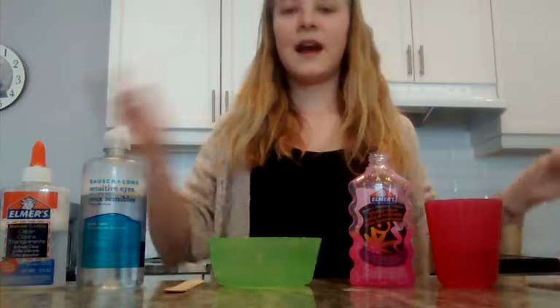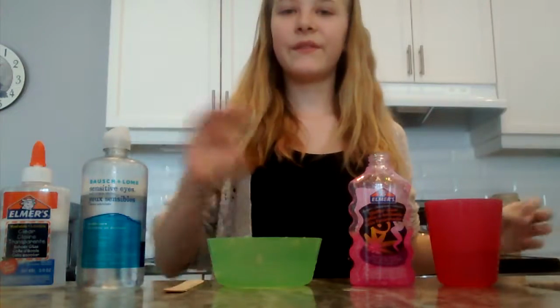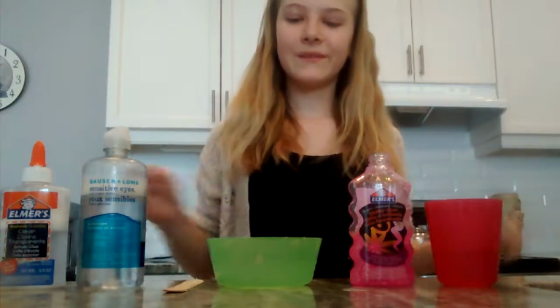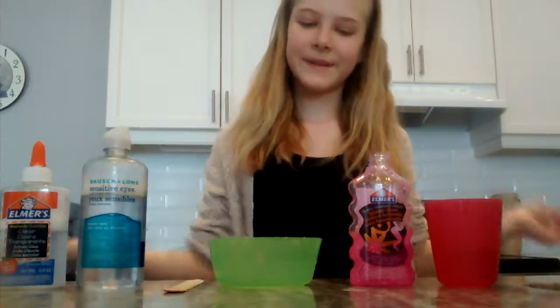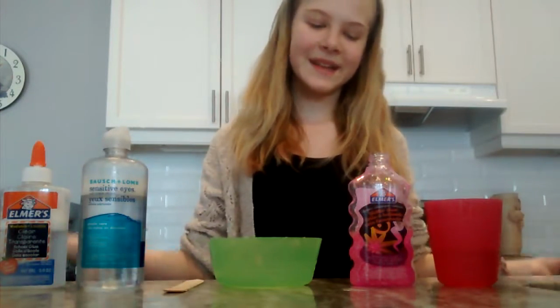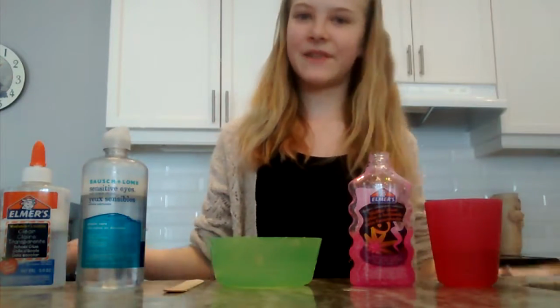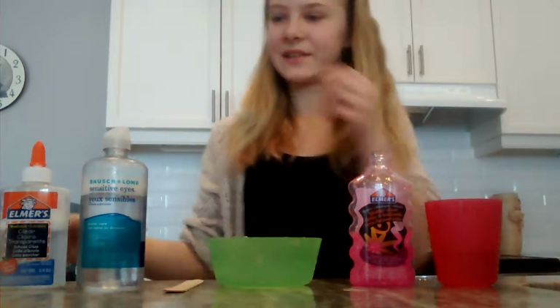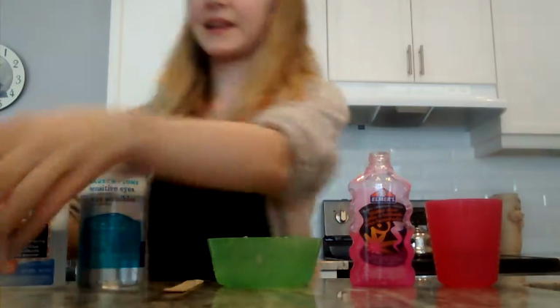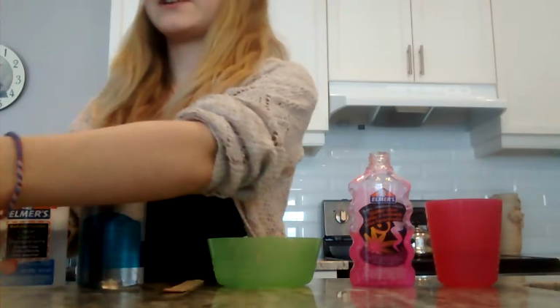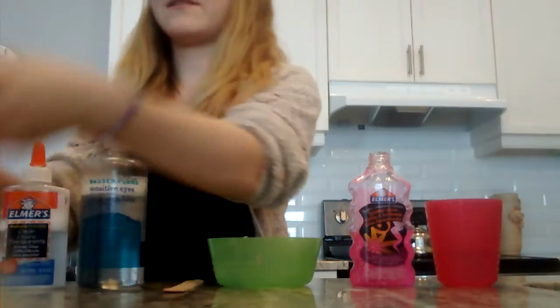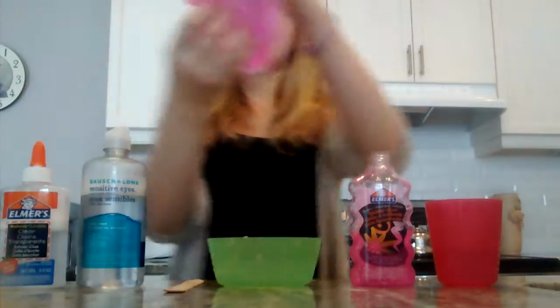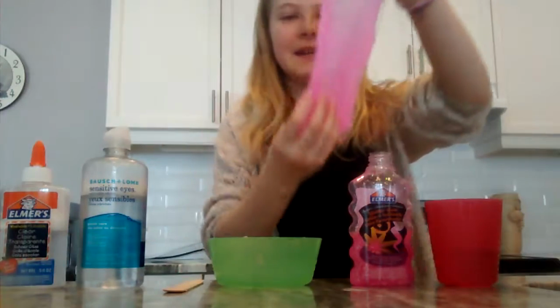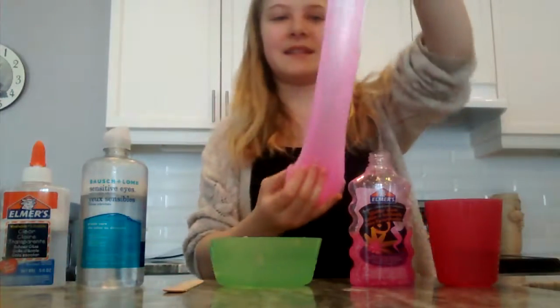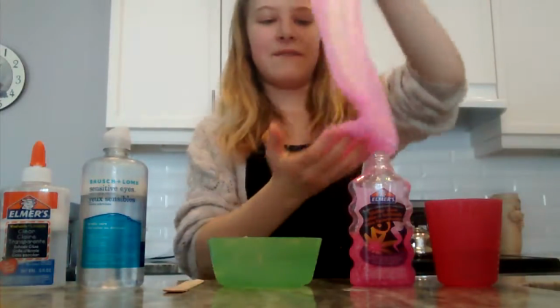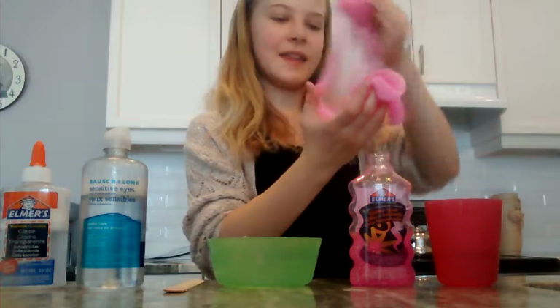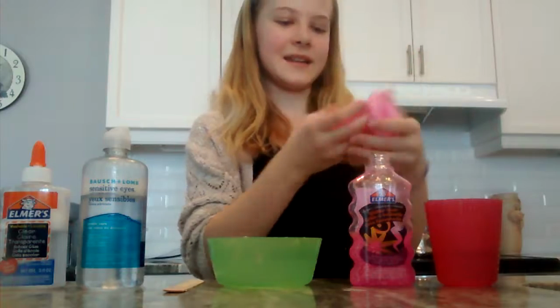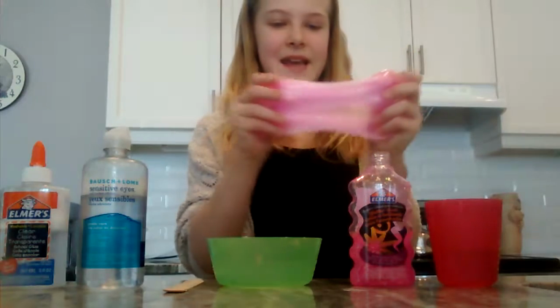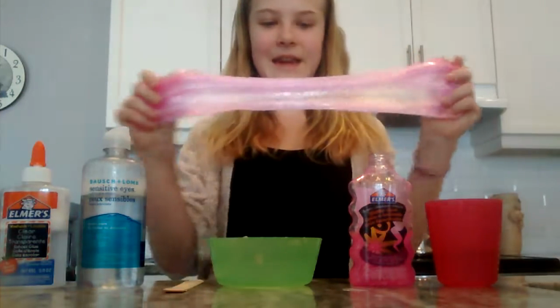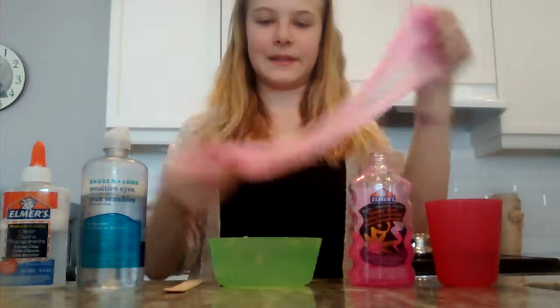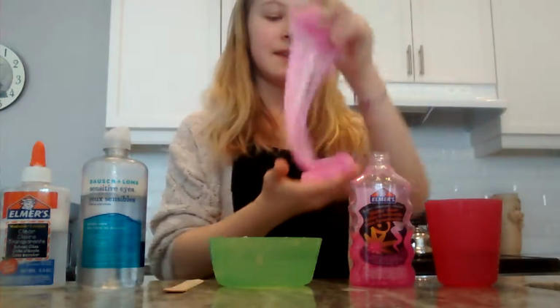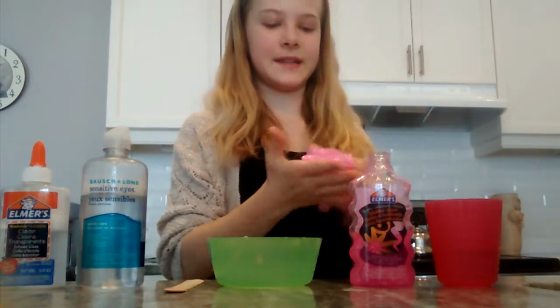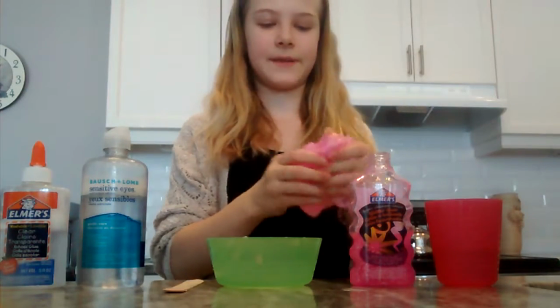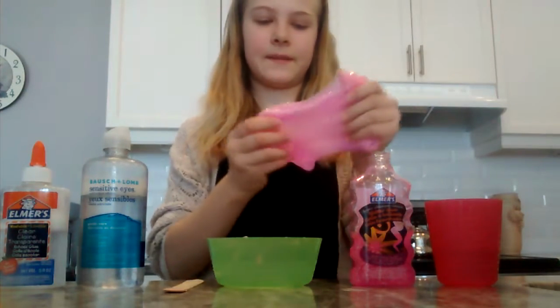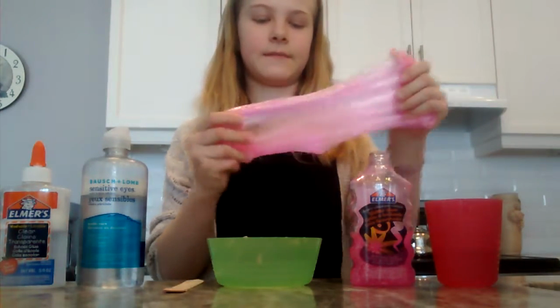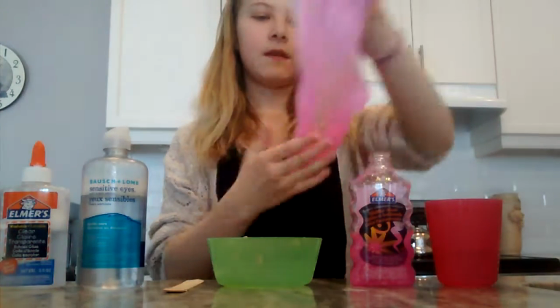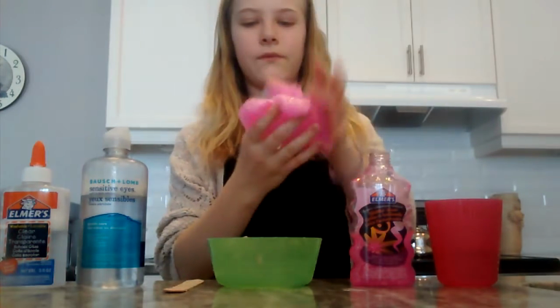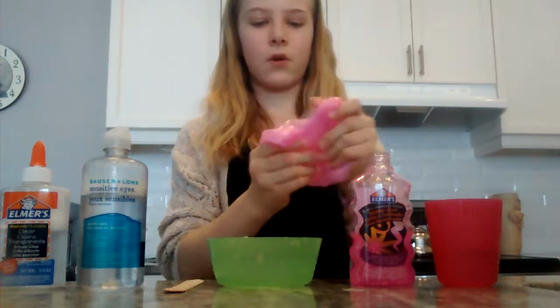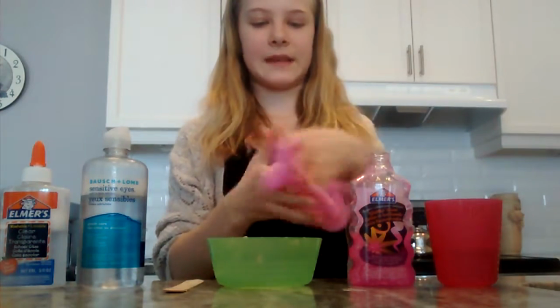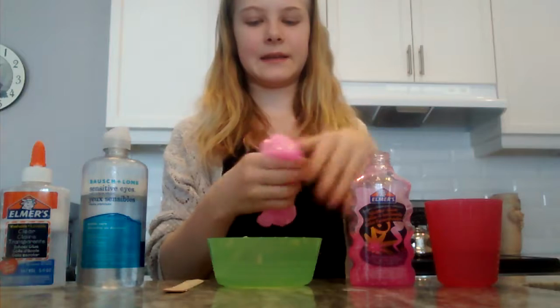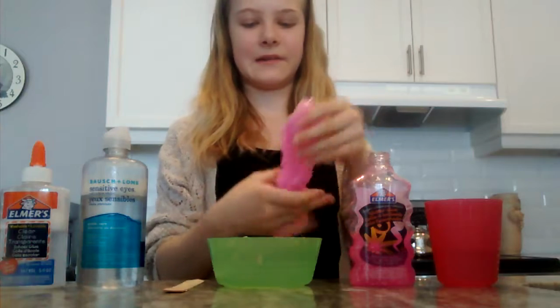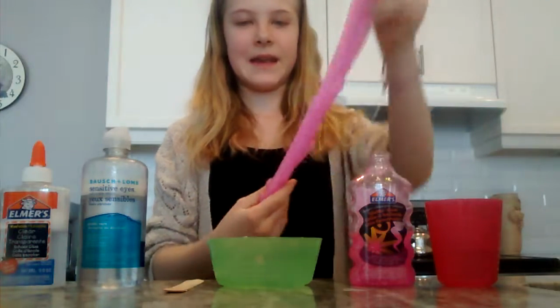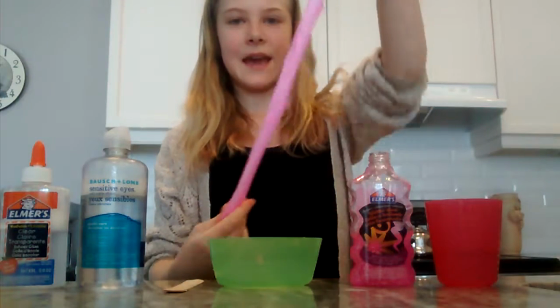Hi everyone, welcome back to Sunny's Adventures. Today I'm going to show you how to make this Valentine's Day slime, because Valentine's Day is coming up in like four days I think. Yay!